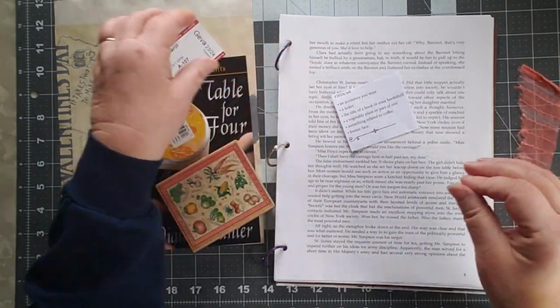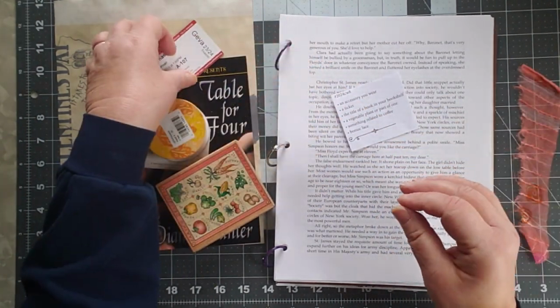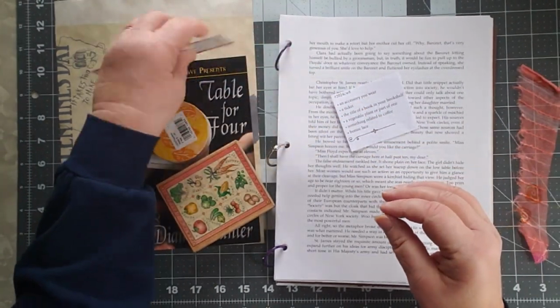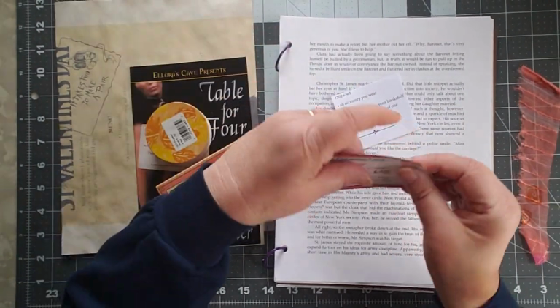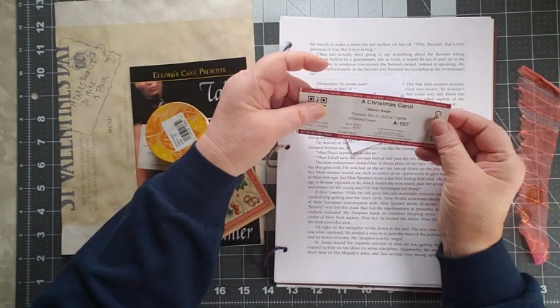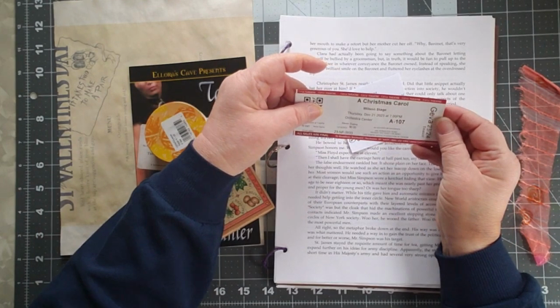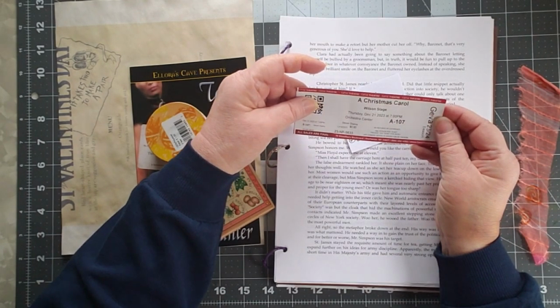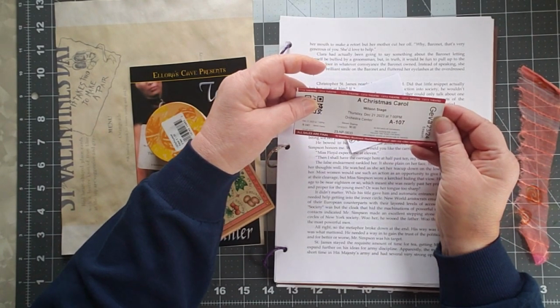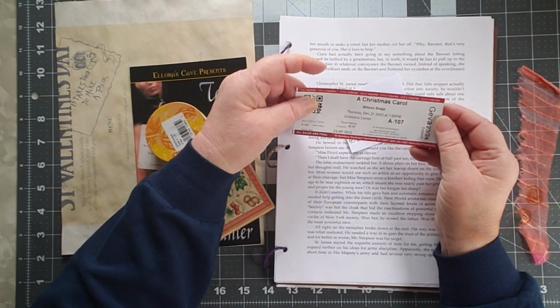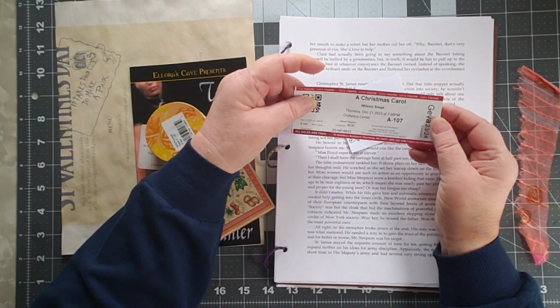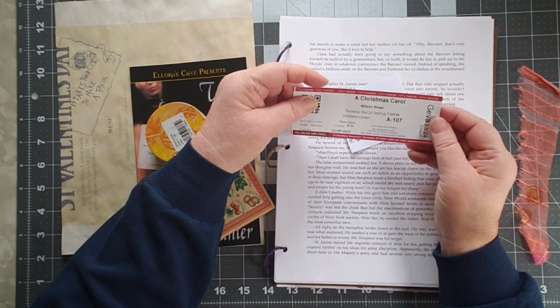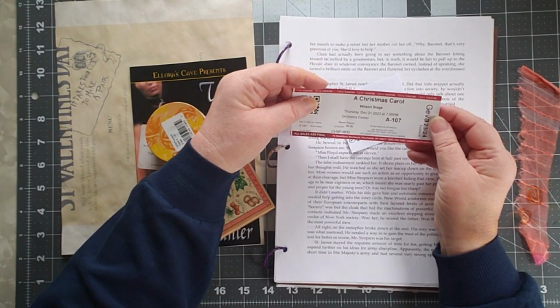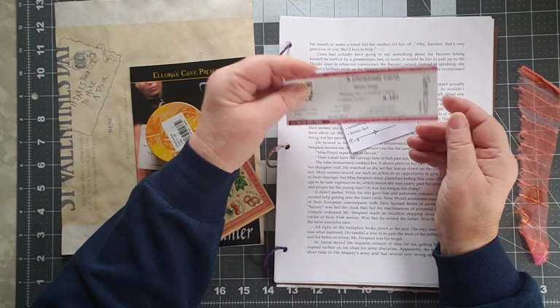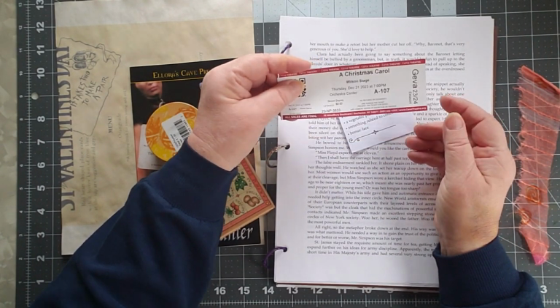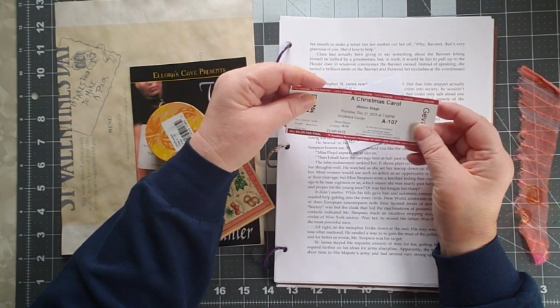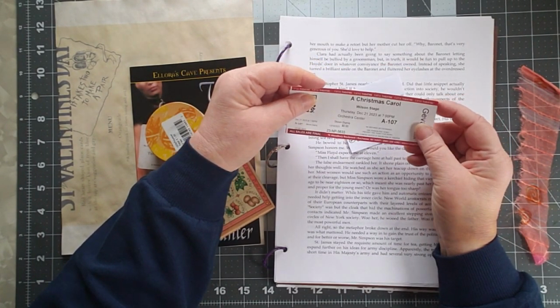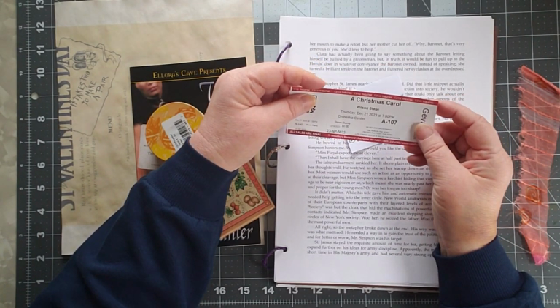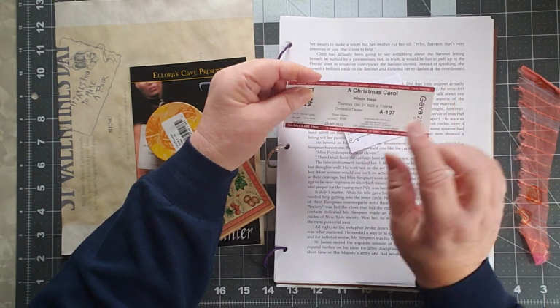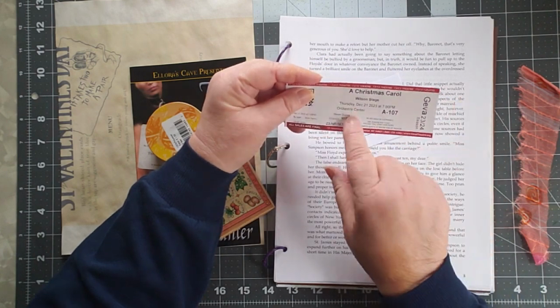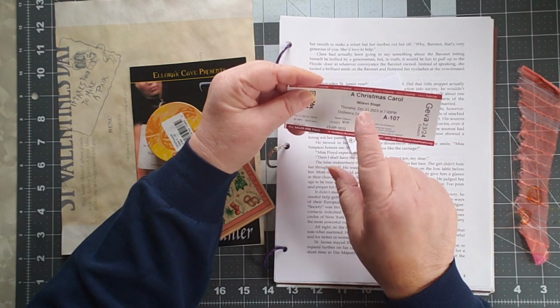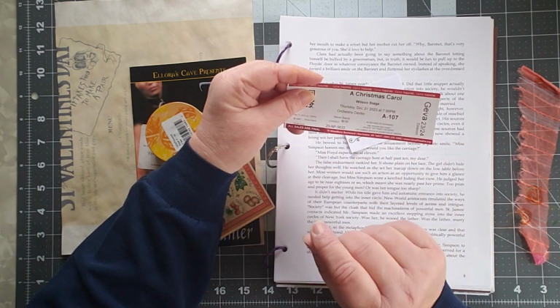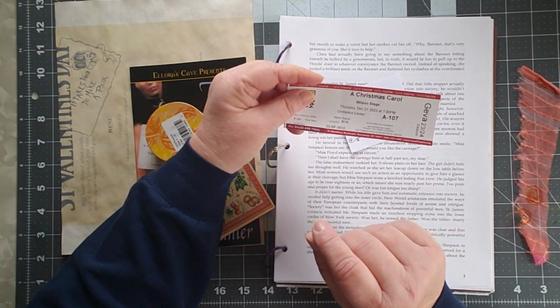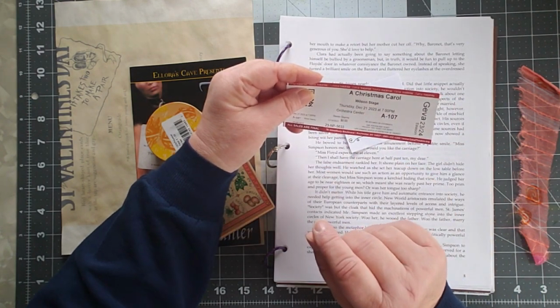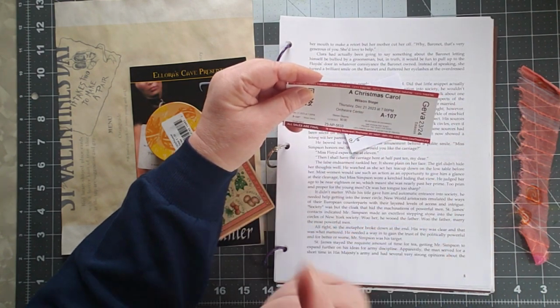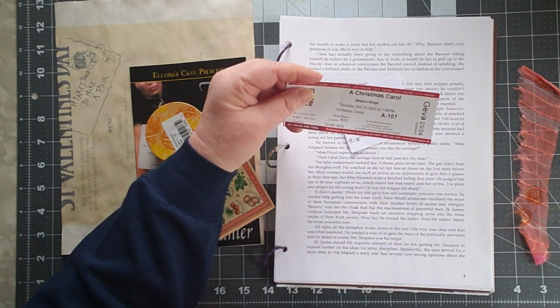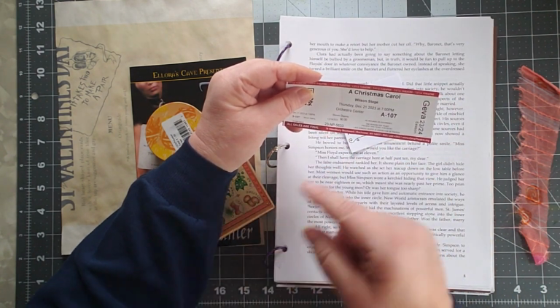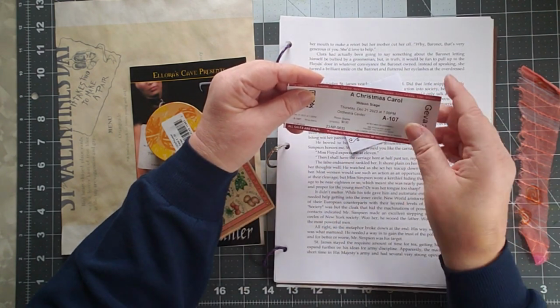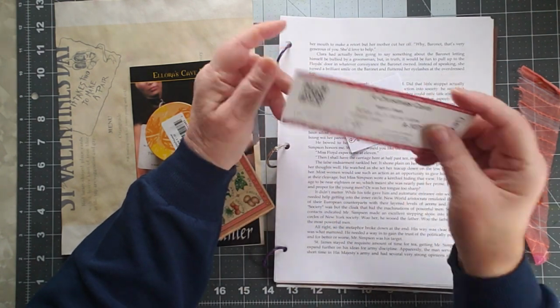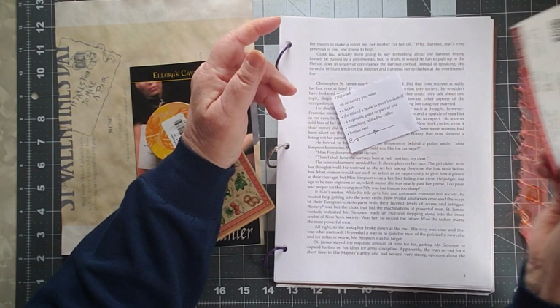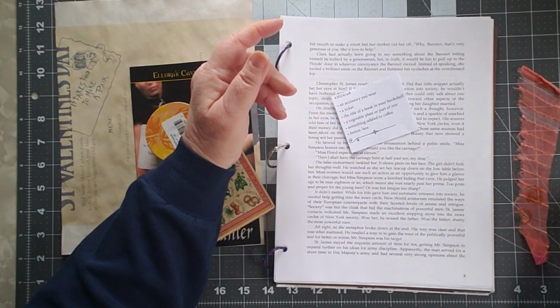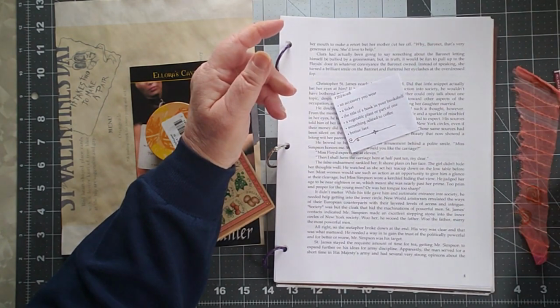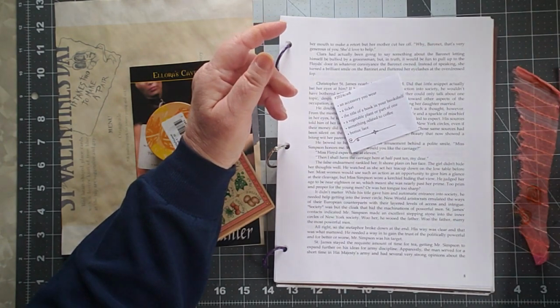A ticket. We went to see A Christmas Carol at Jeeva, and I have my ticket from that. I normally scrapbook these tickets, but I'm only going to scrapbook one this time and I'm using one for my collage.